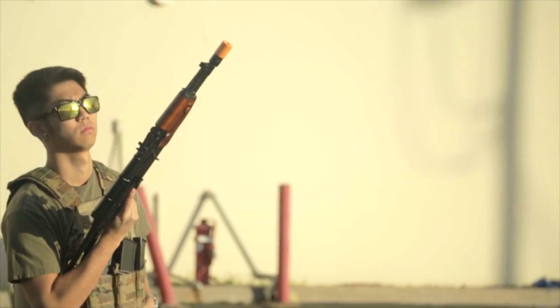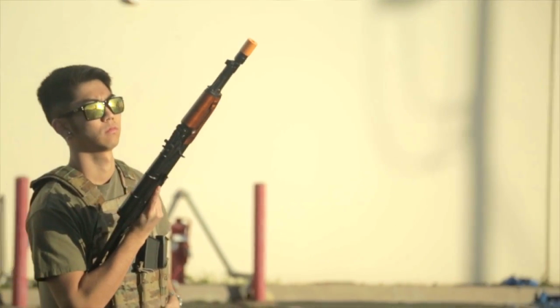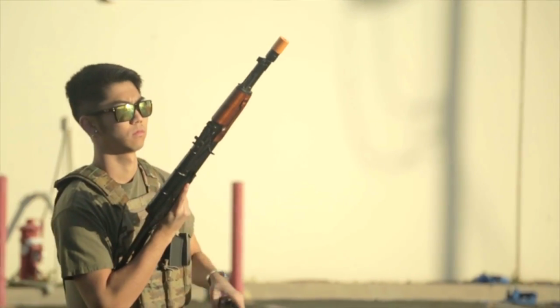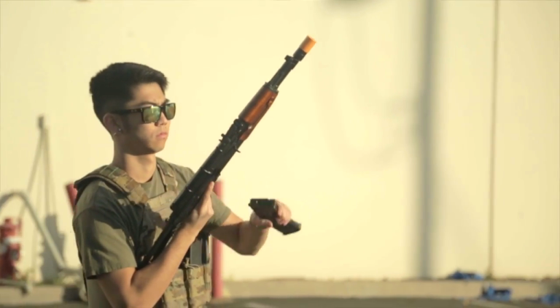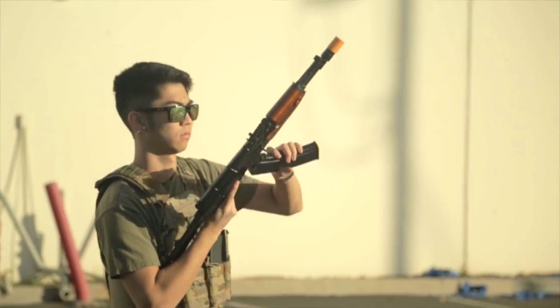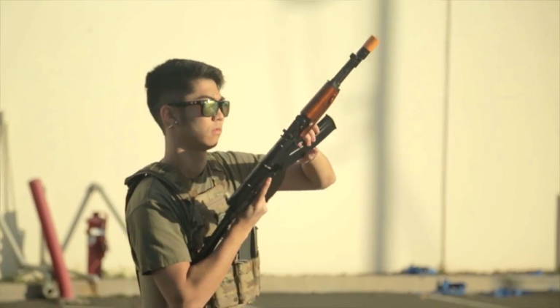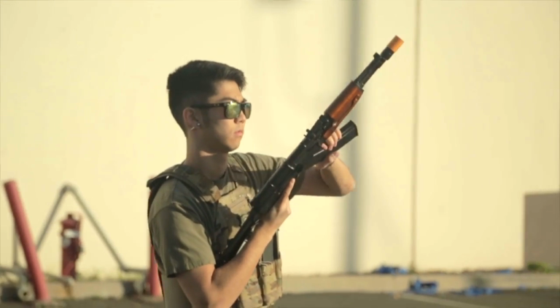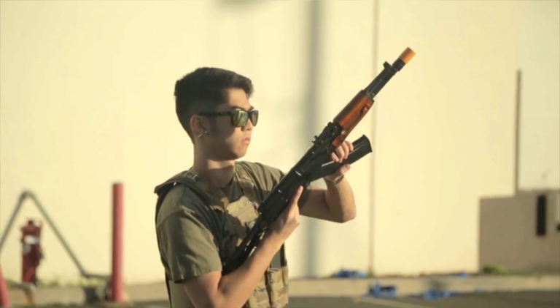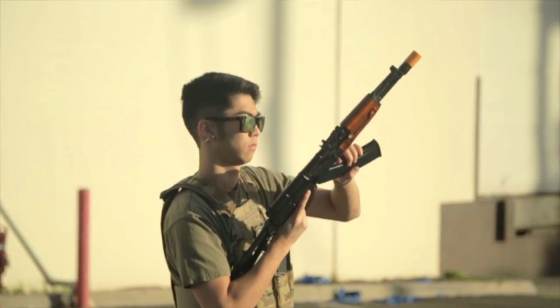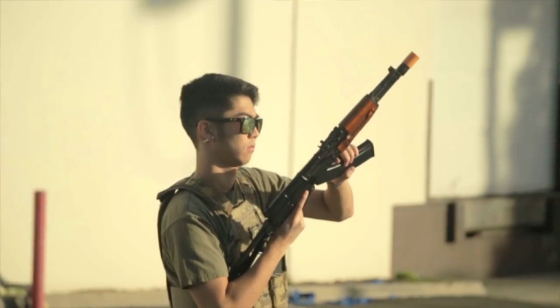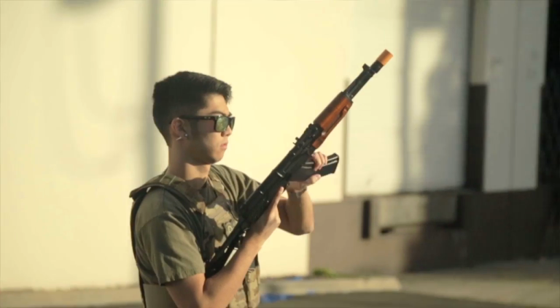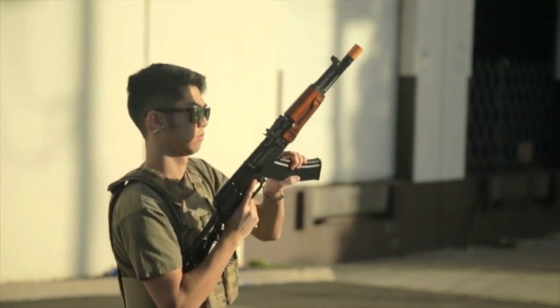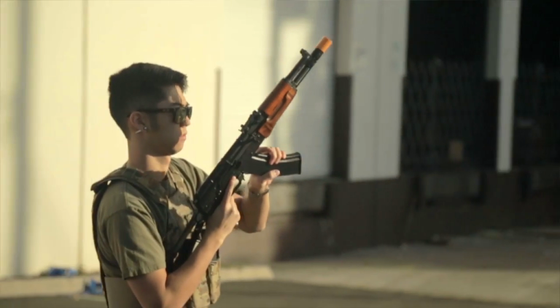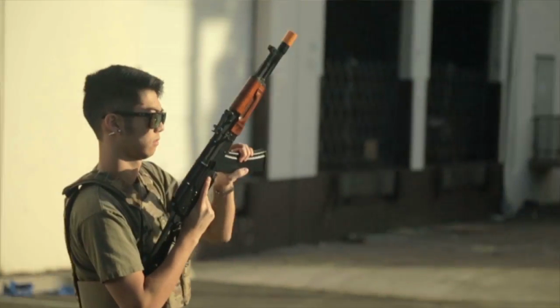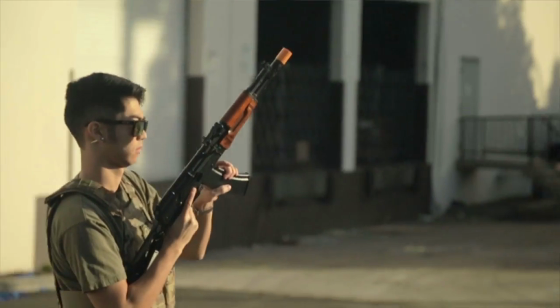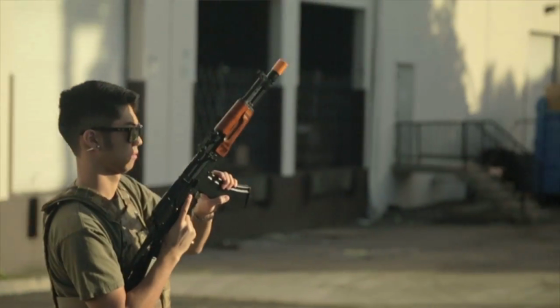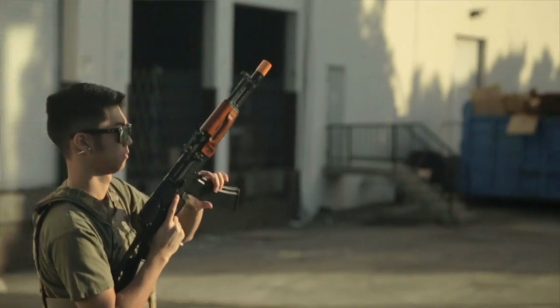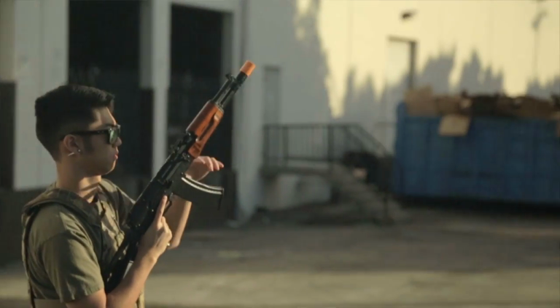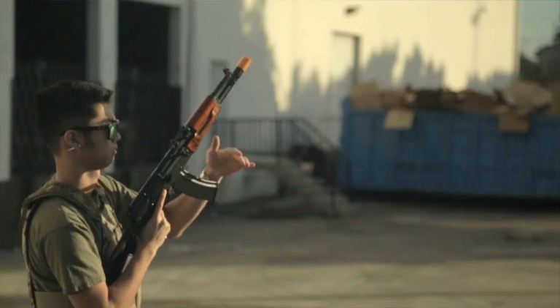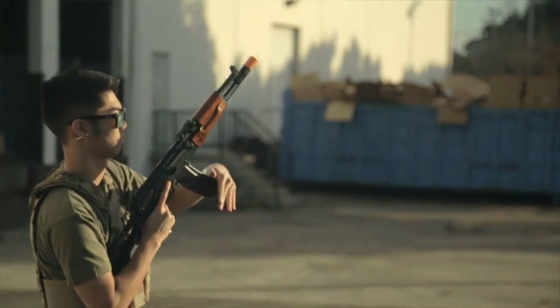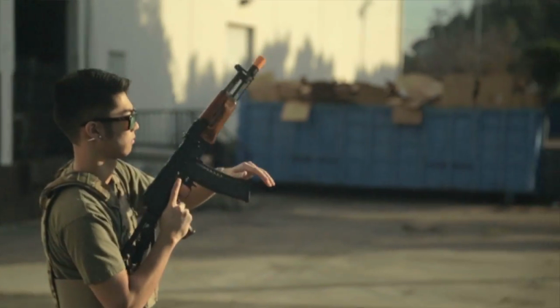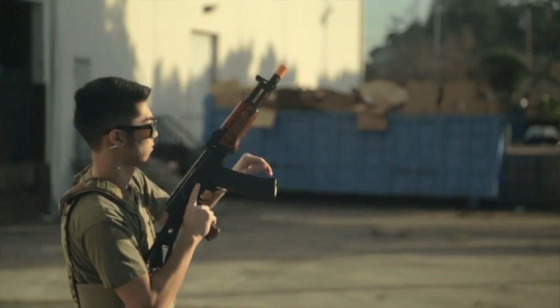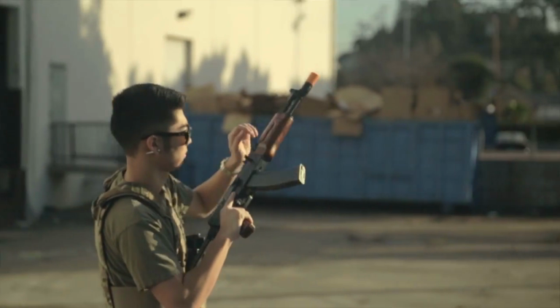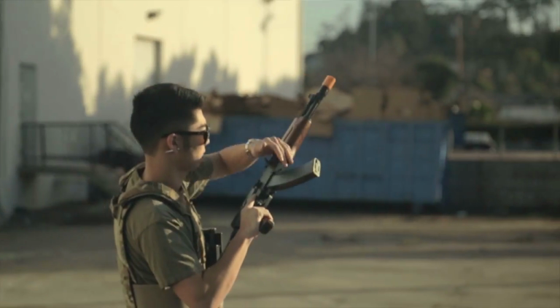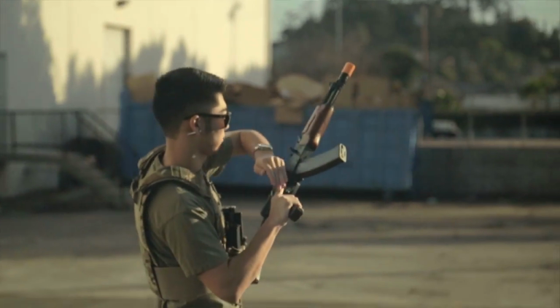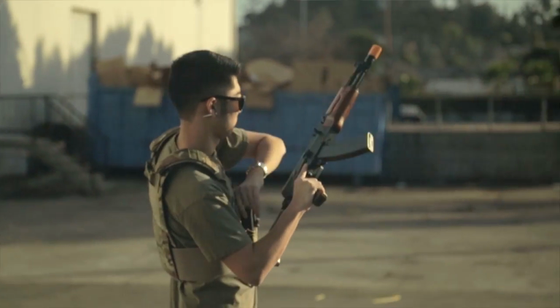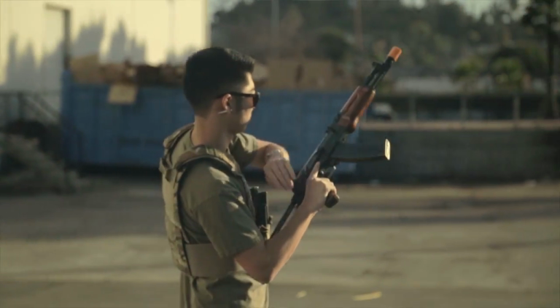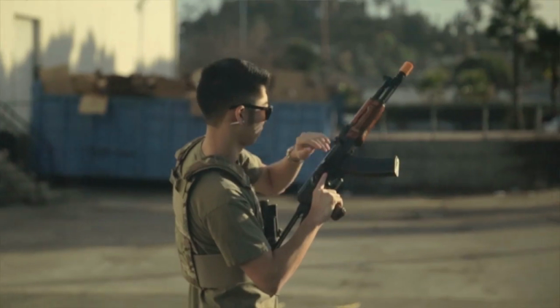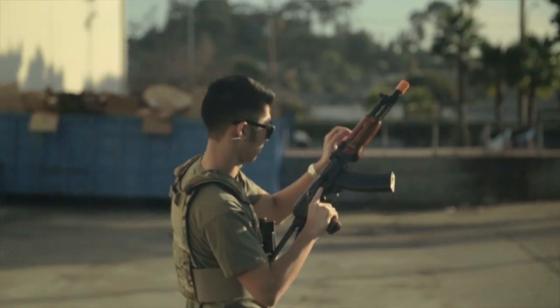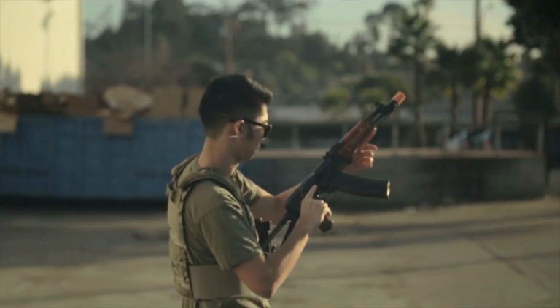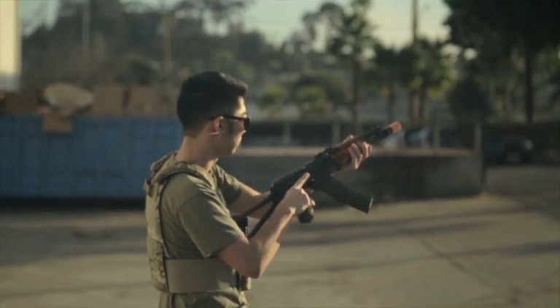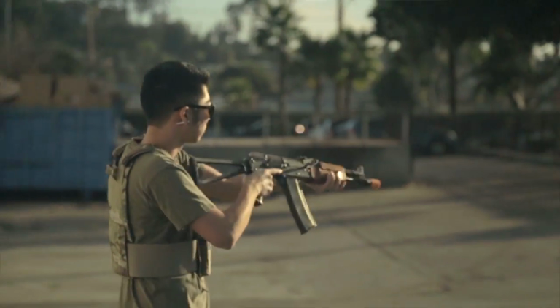What's up Bear Softers? We've got some exciting products coming out from Classic Army. You may have seen them on our website or in our store. This is the AK-74SU from Classic Army.